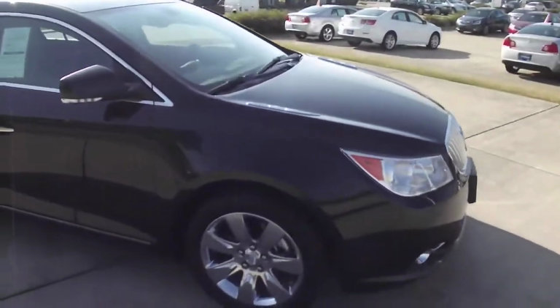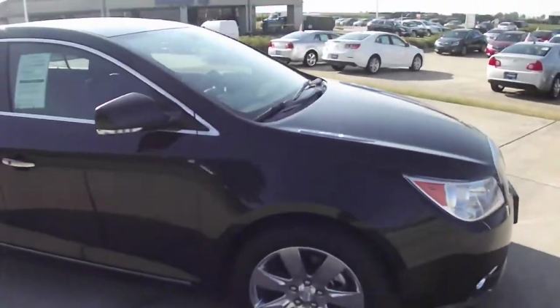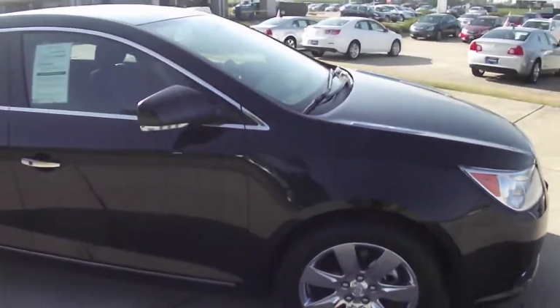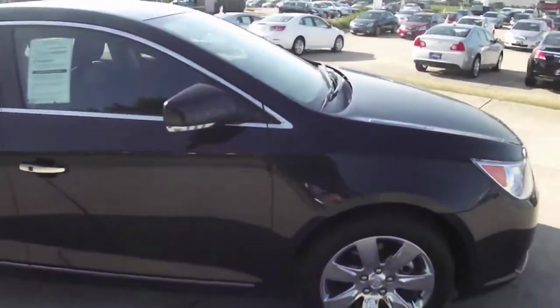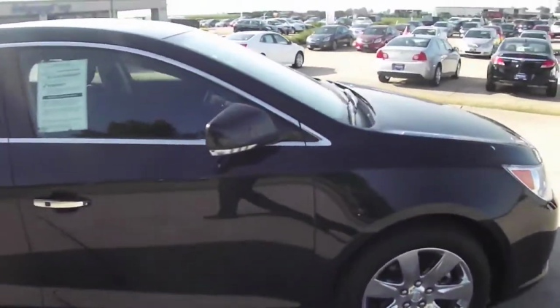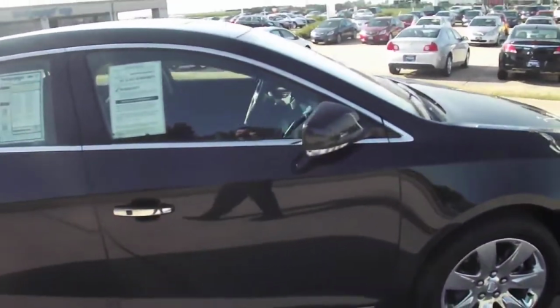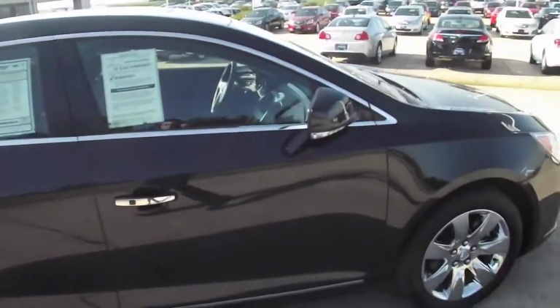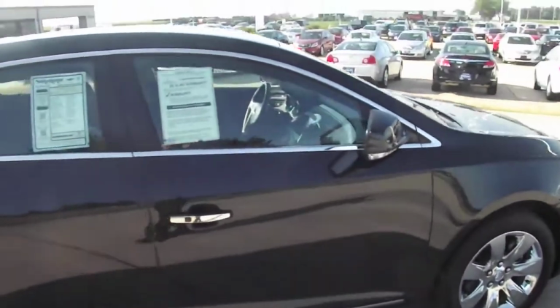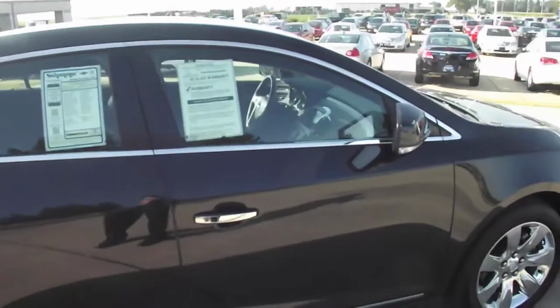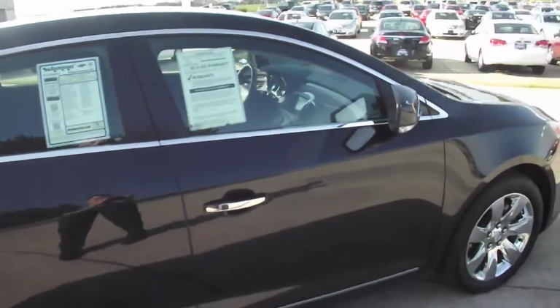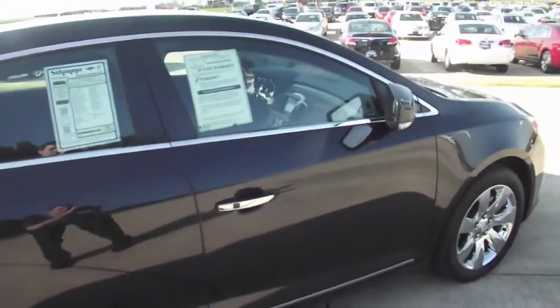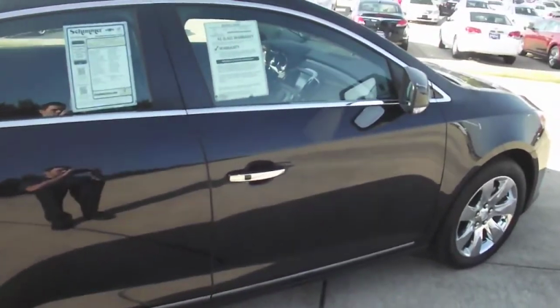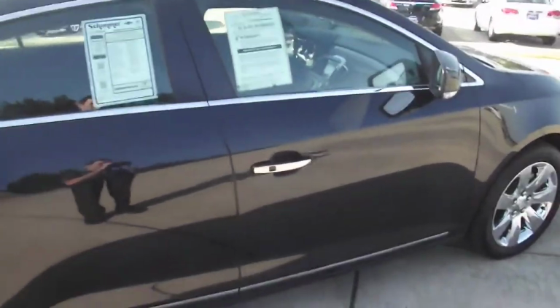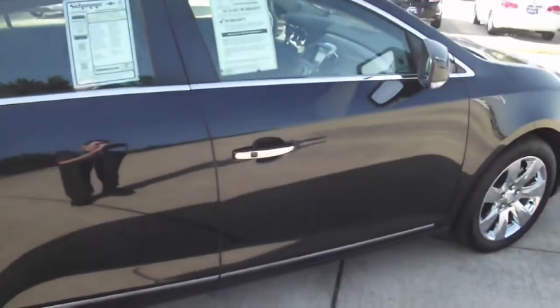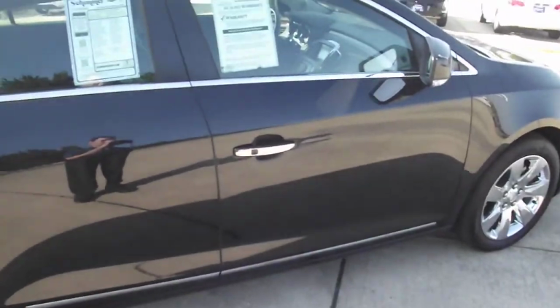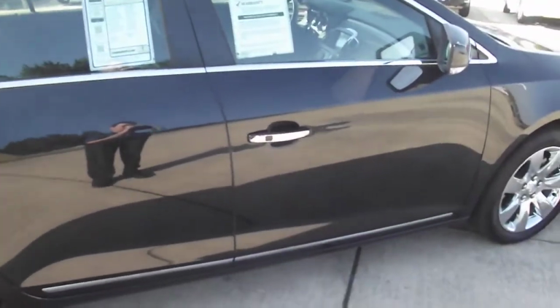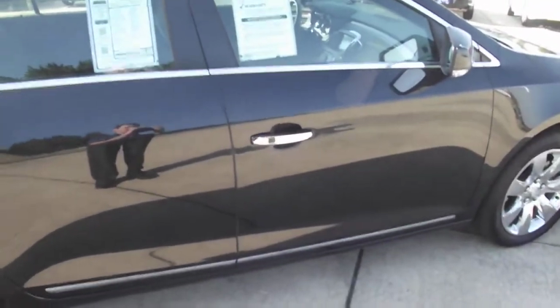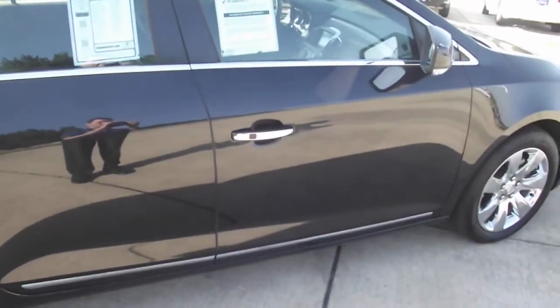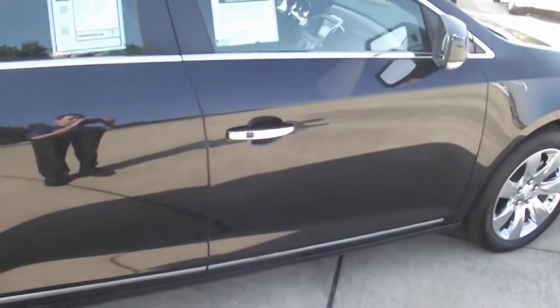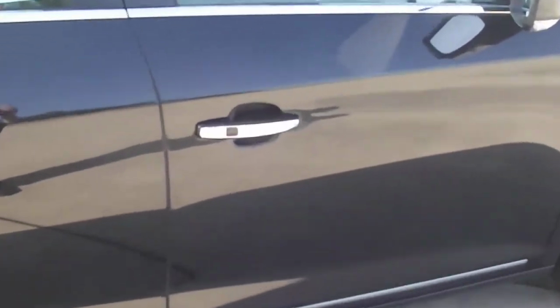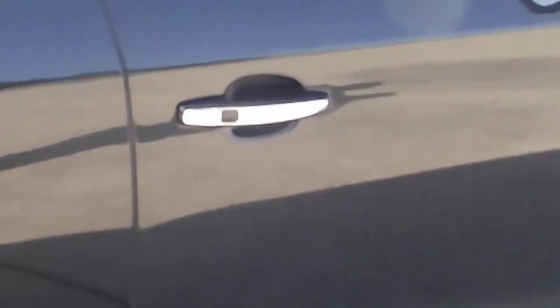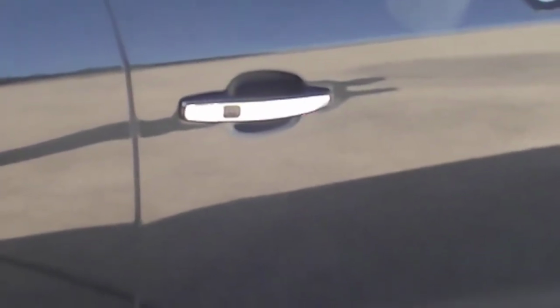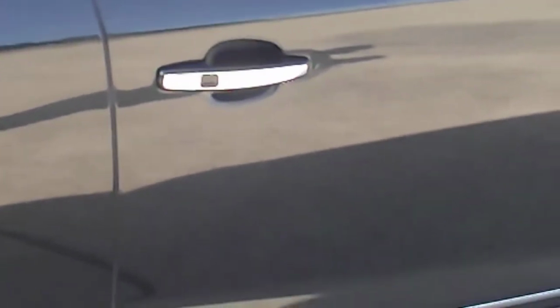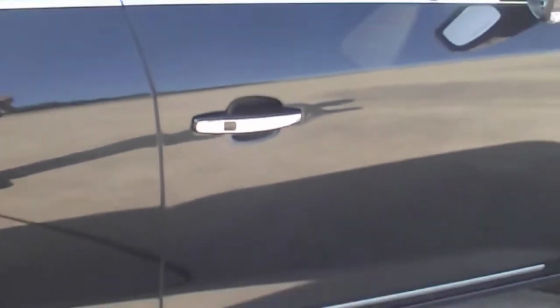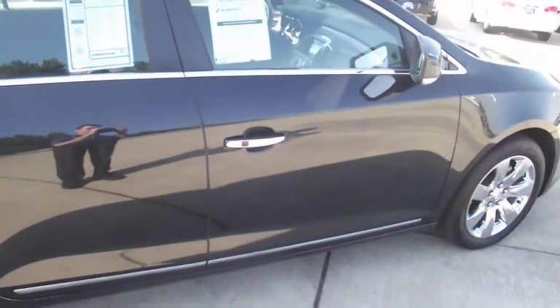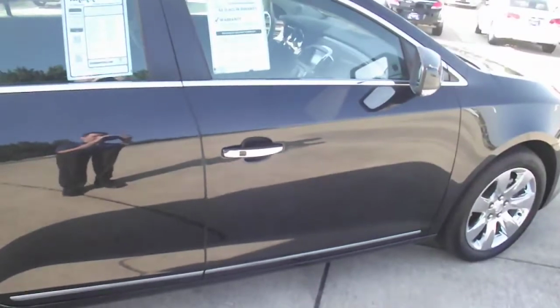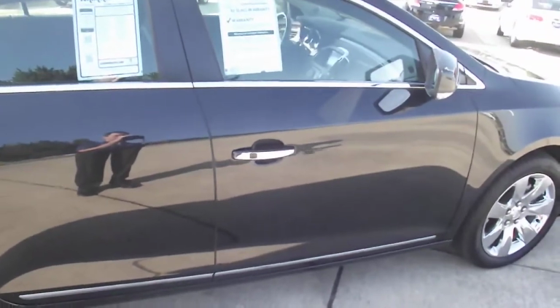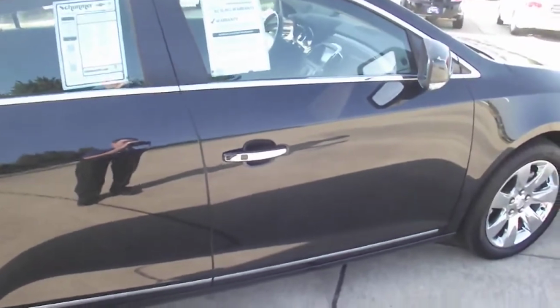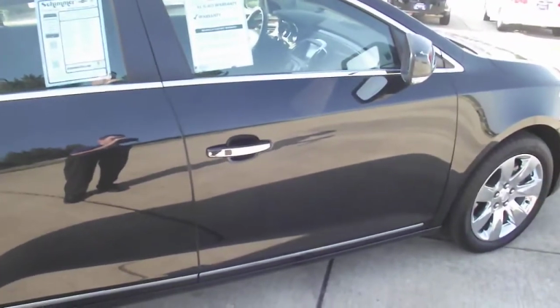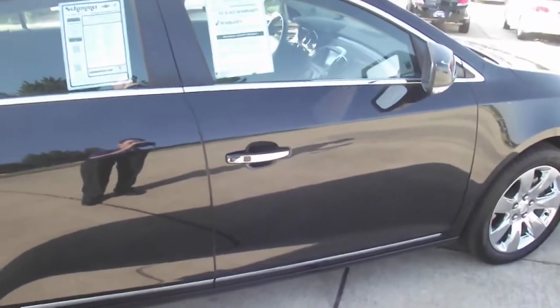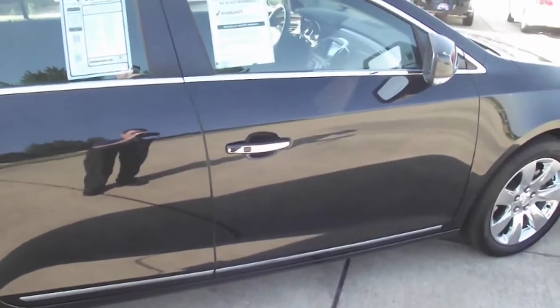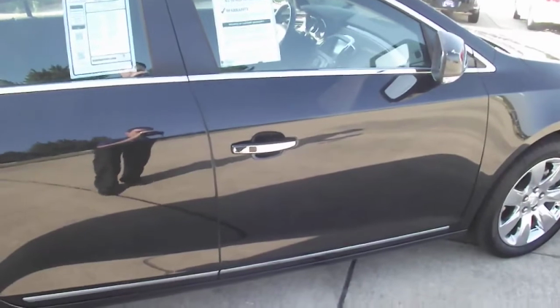This is also a Premium 3 package, which includes the easy passive key system, which you see right here in the door handle. It allows you to open the door automatically without even having the key pressed.